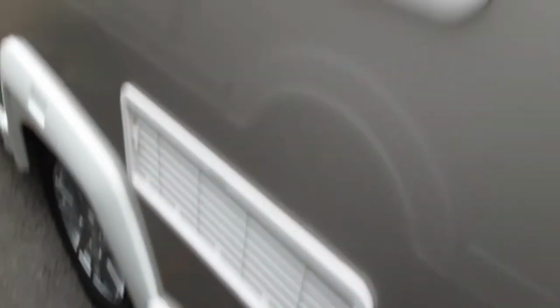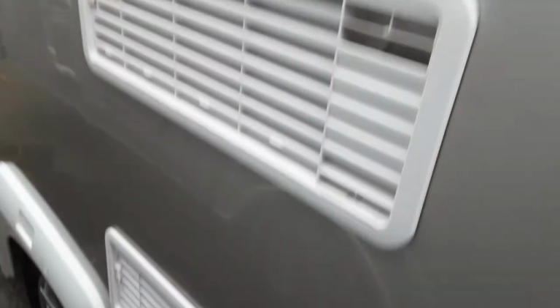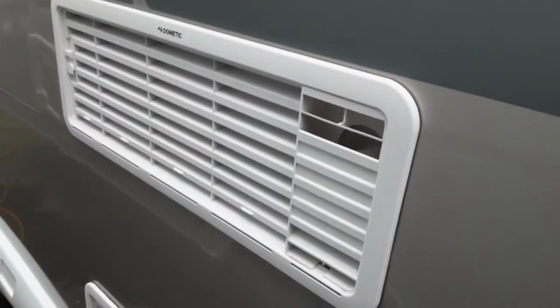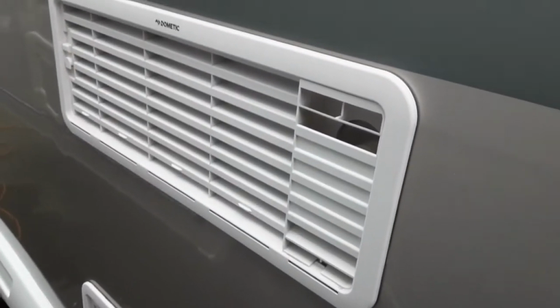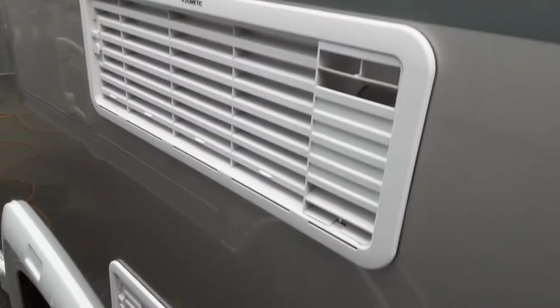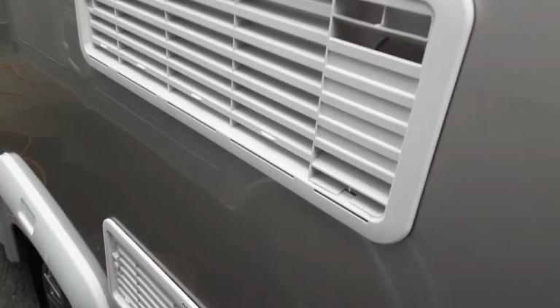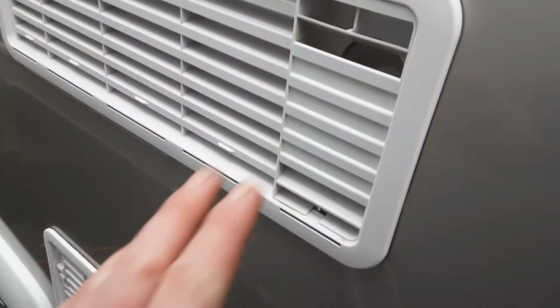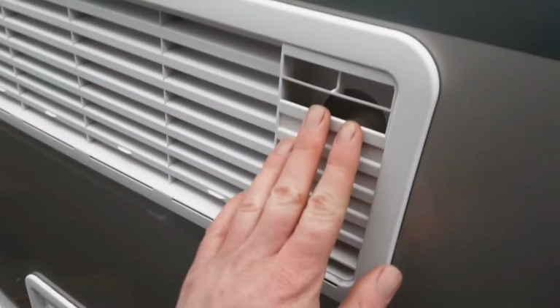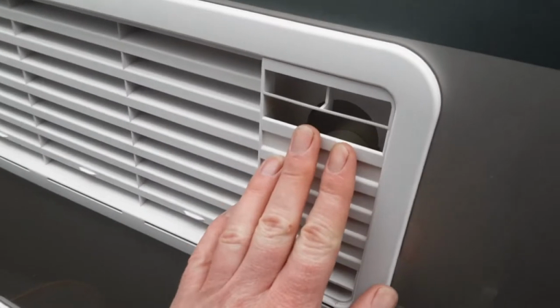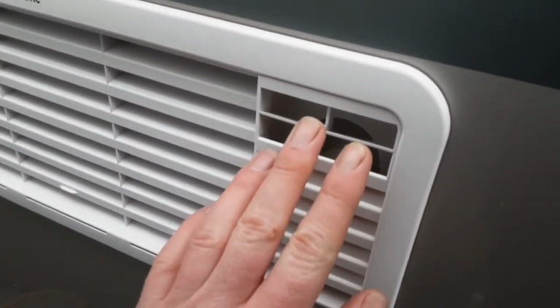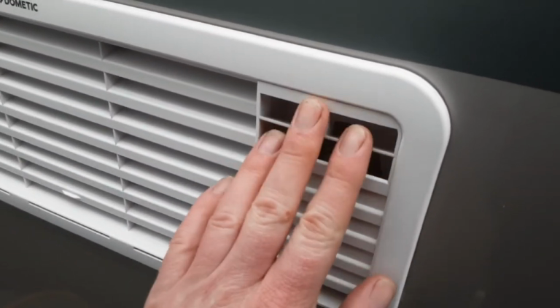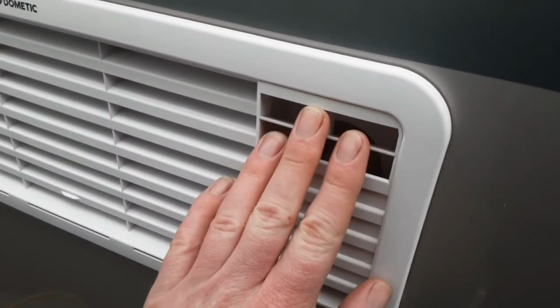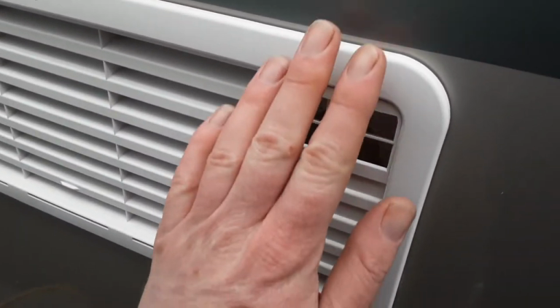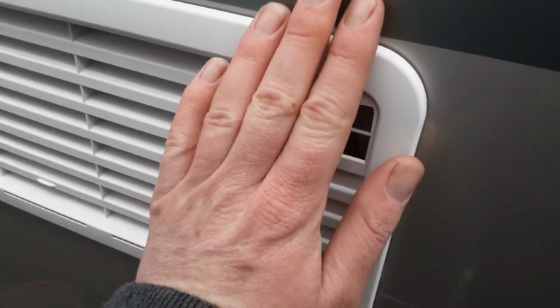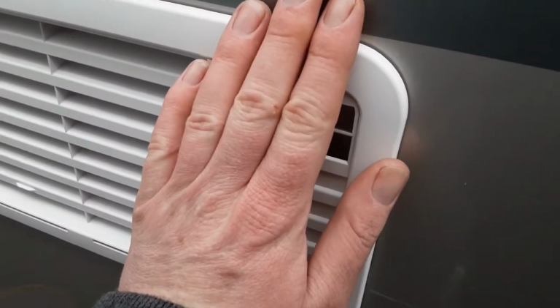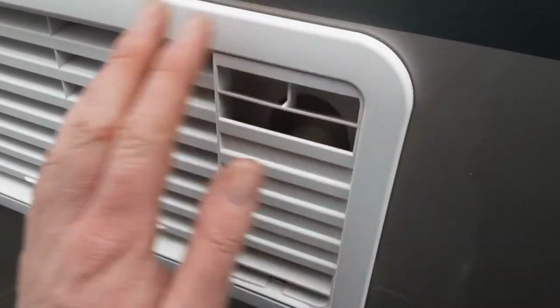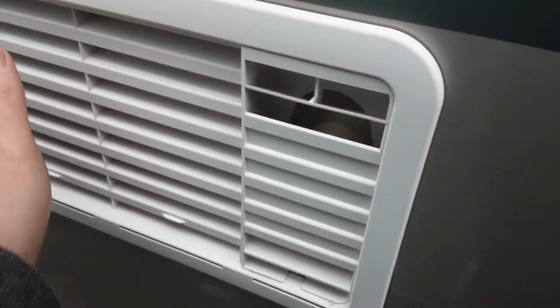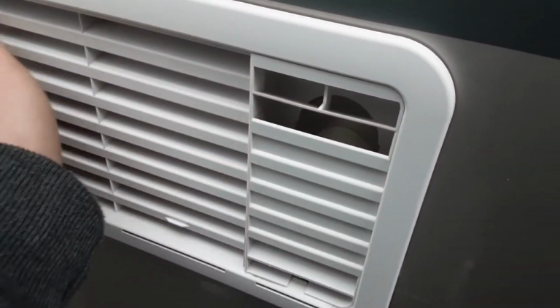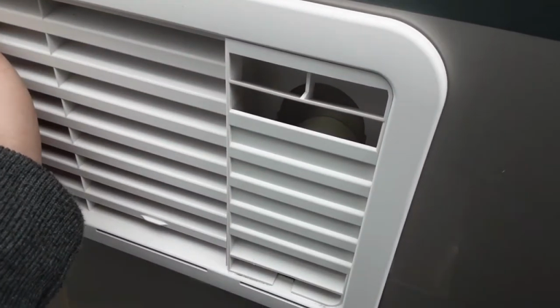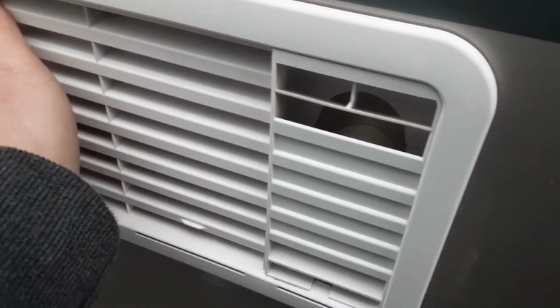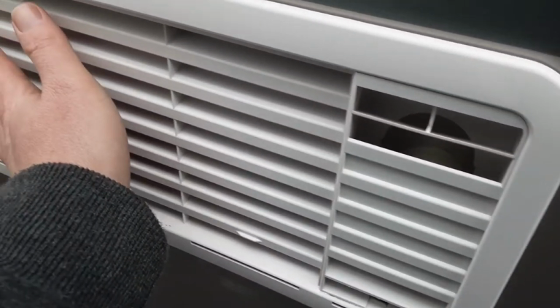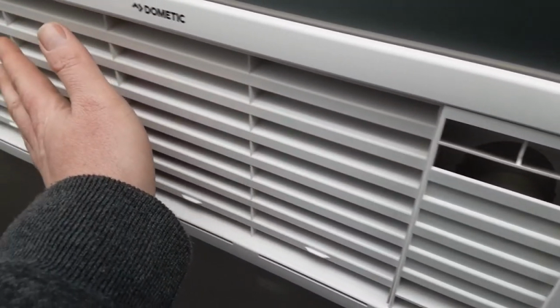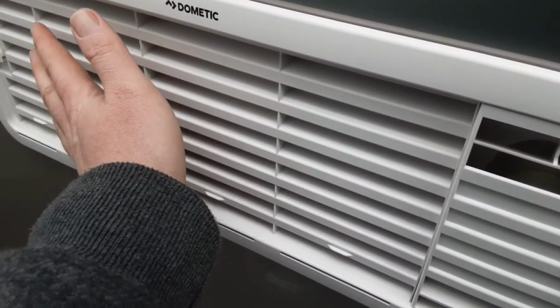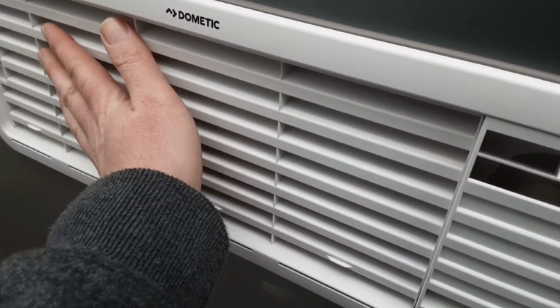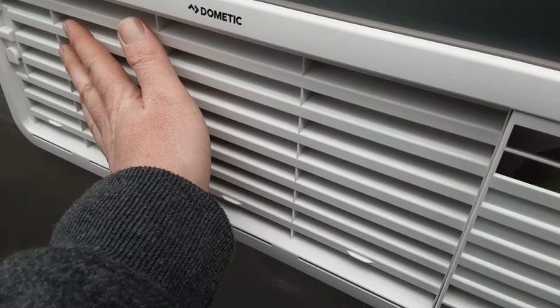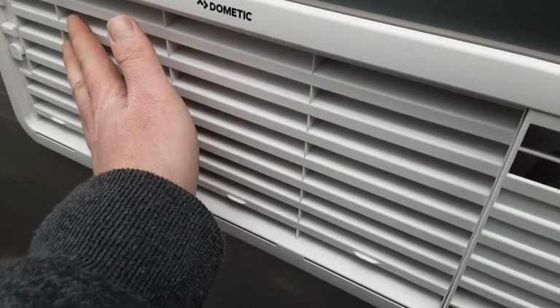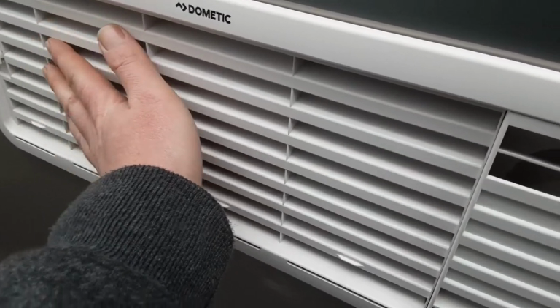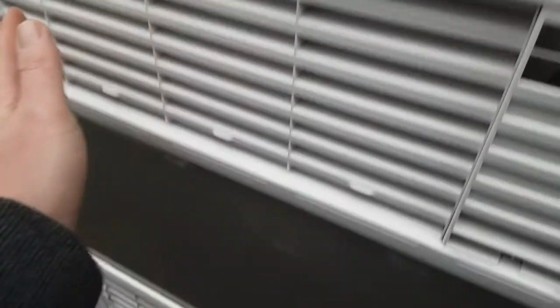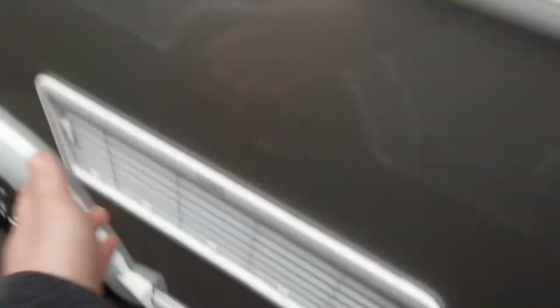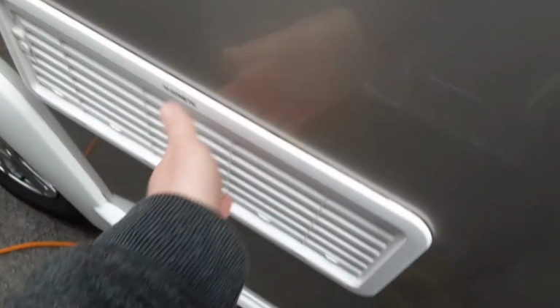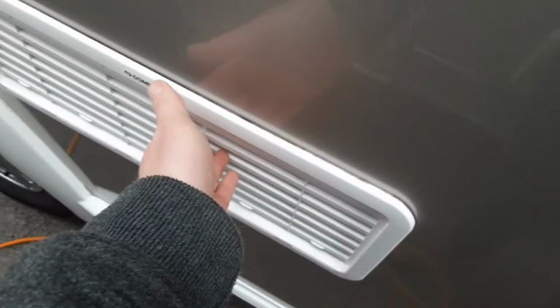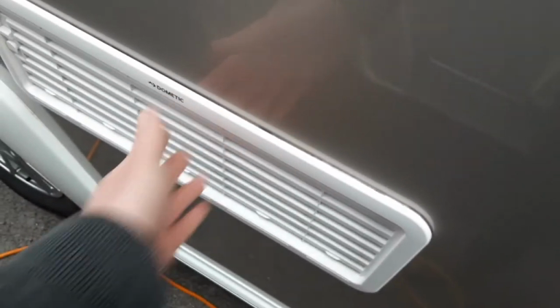Fridge vents. This one here will allow the gas to come out when the fridge has been operated on gas, and on this side is when the fridge has been operated on electric, and the same at the bottom here.